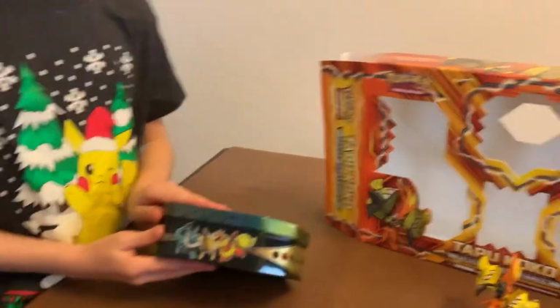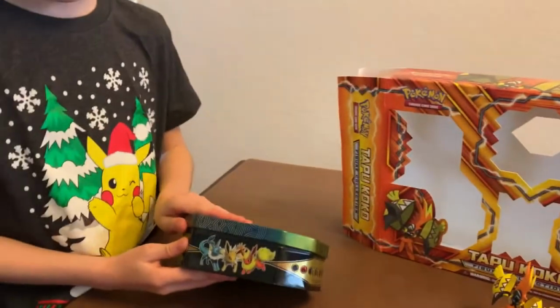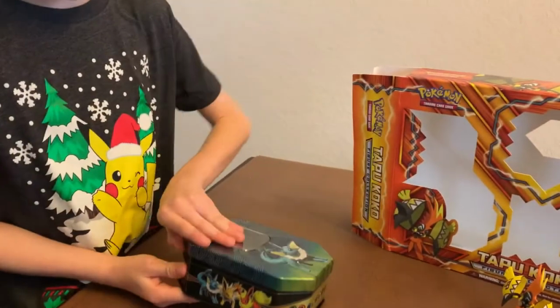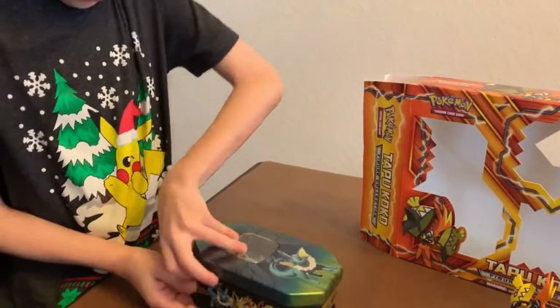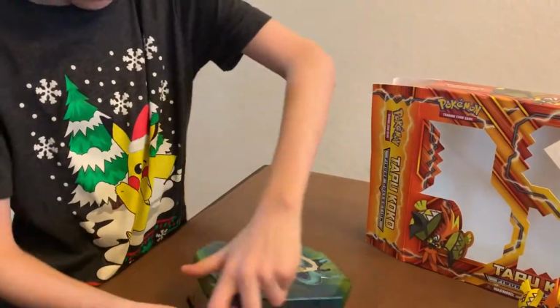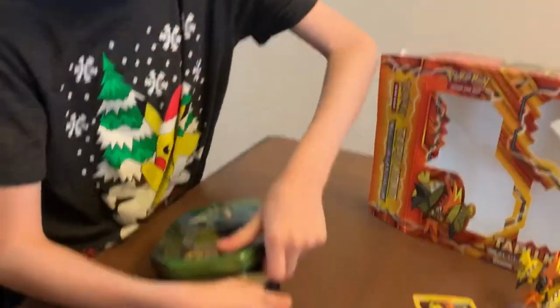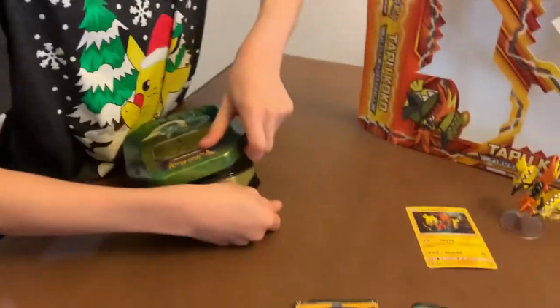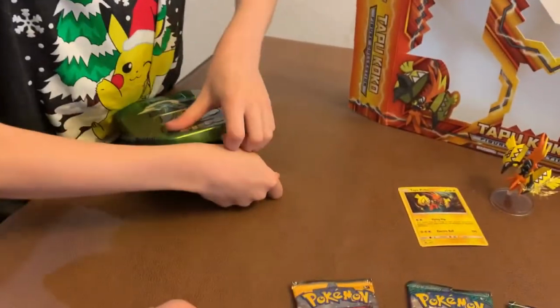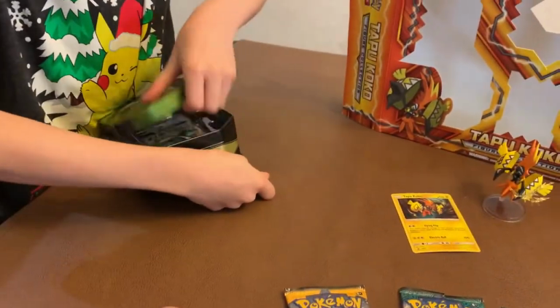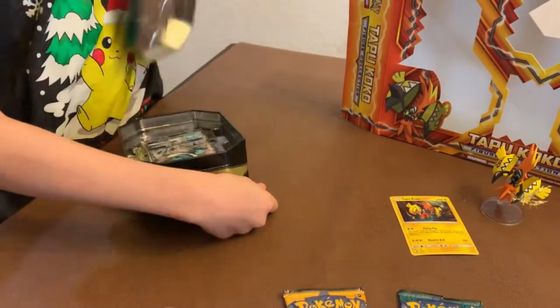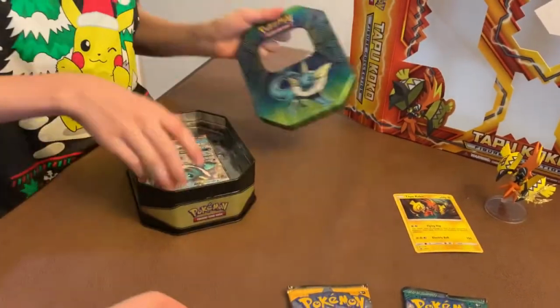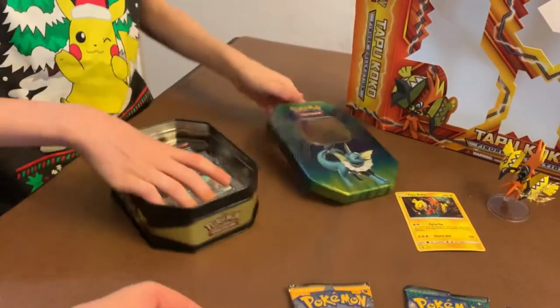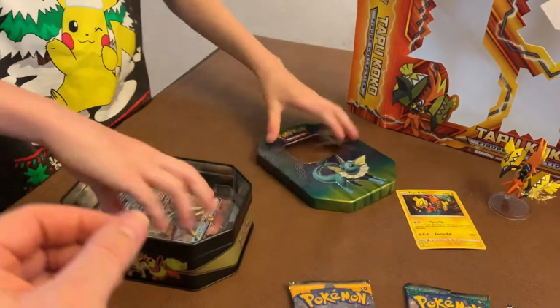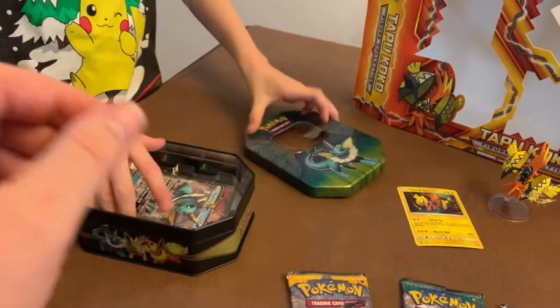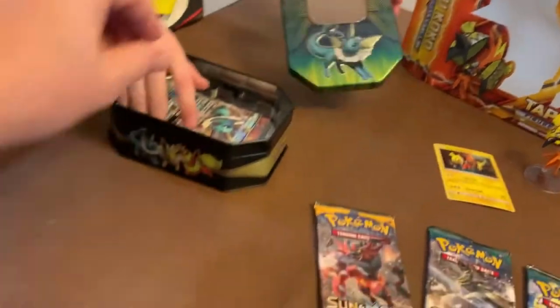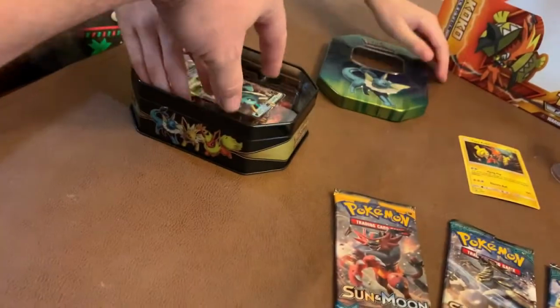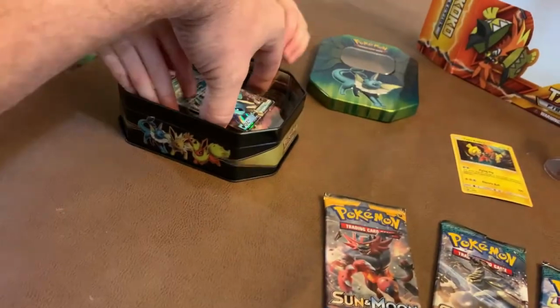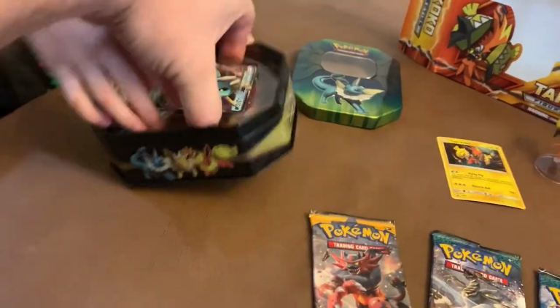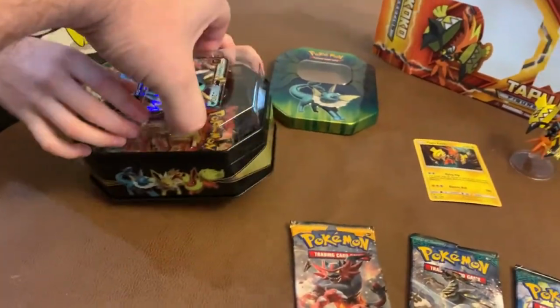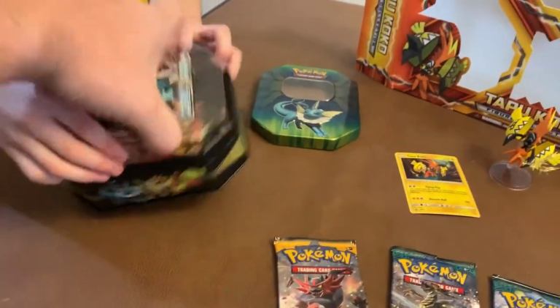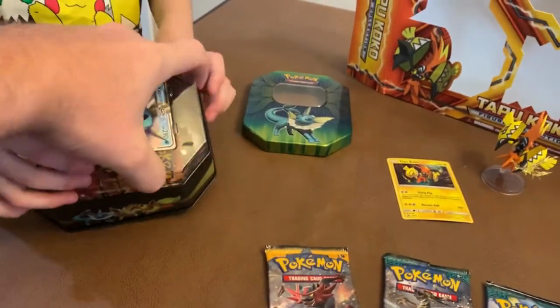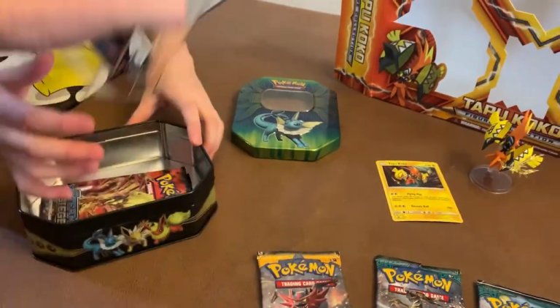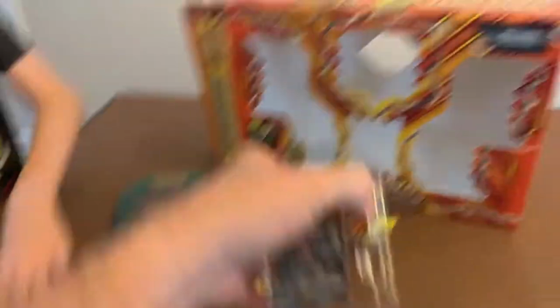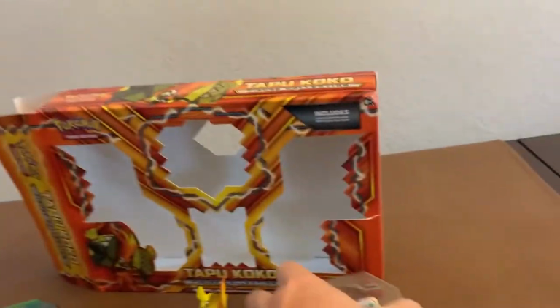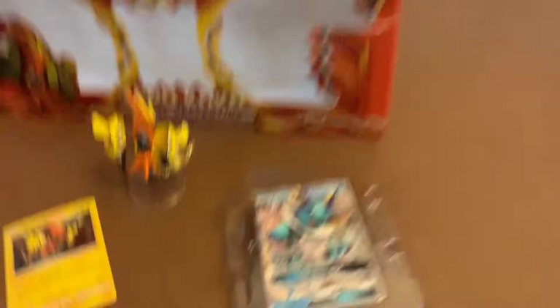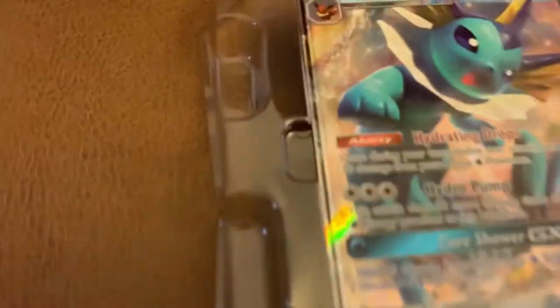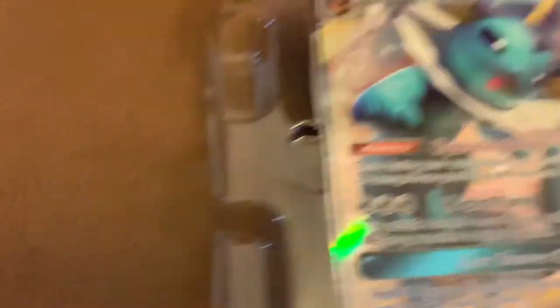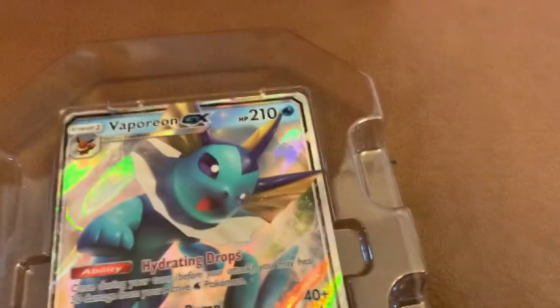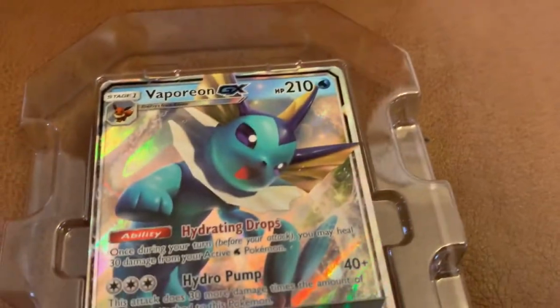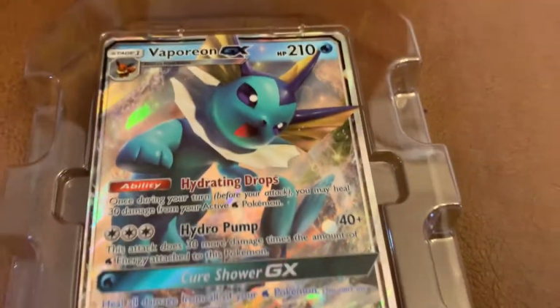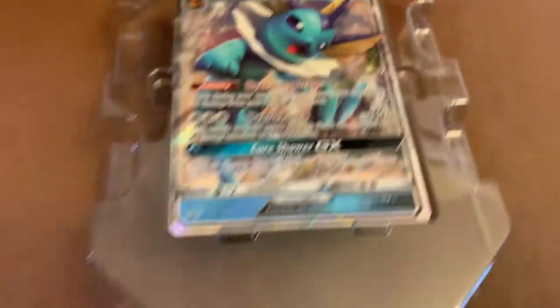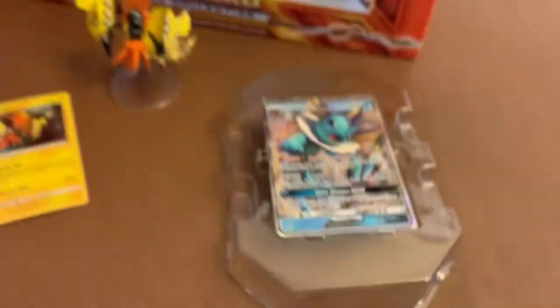All right, let's open it up. You obviously get Vaporeon, so we'll get Vaporeon out of there — it's hard. We'll set that over here. That's a really, really nice card it at least comes with, so good on that. But is it Jolteon? Yeah, it's a Jolteon.